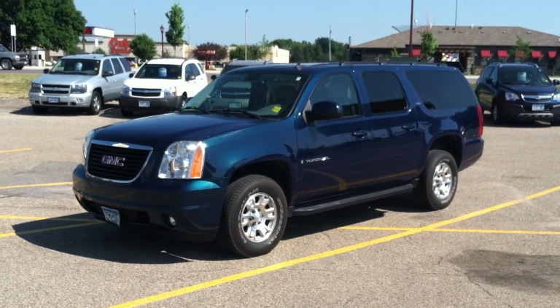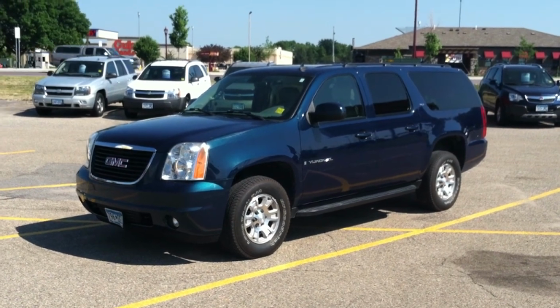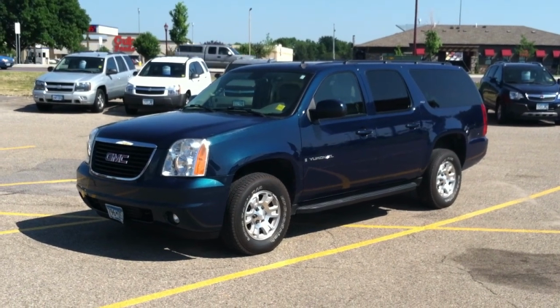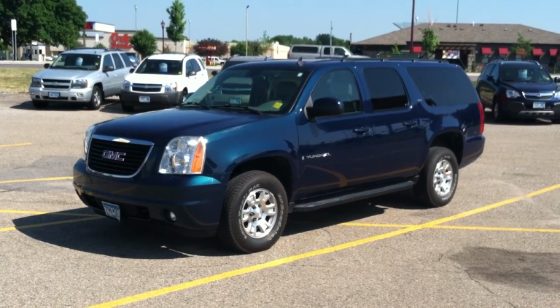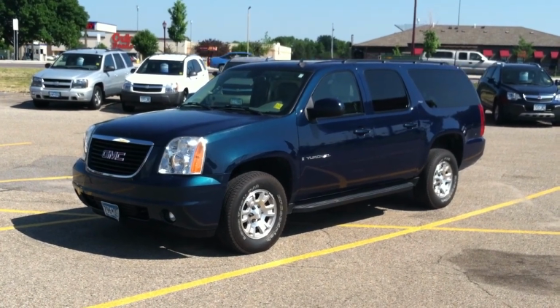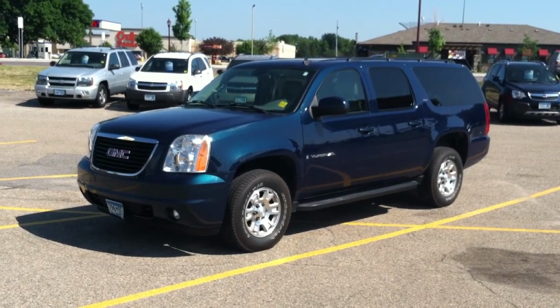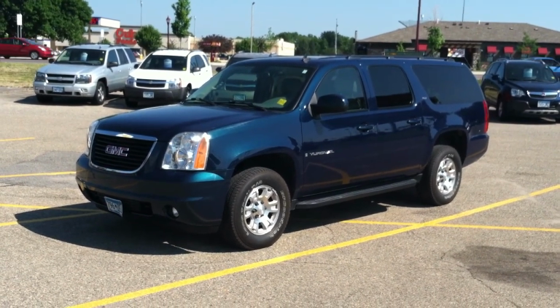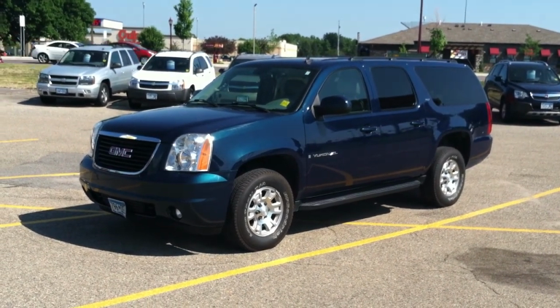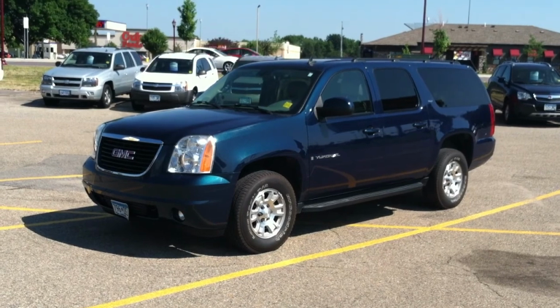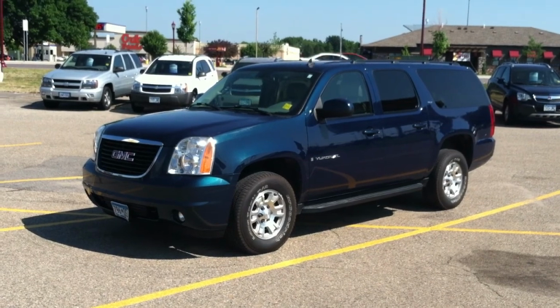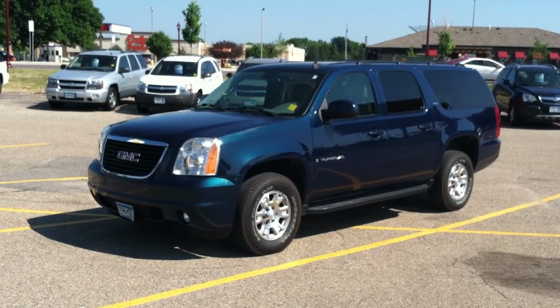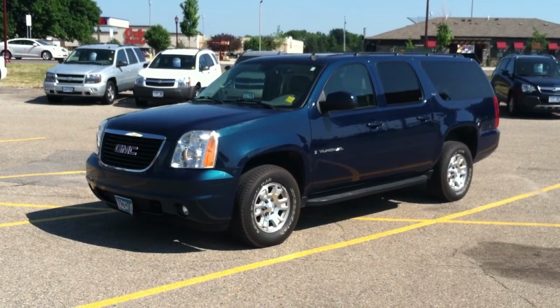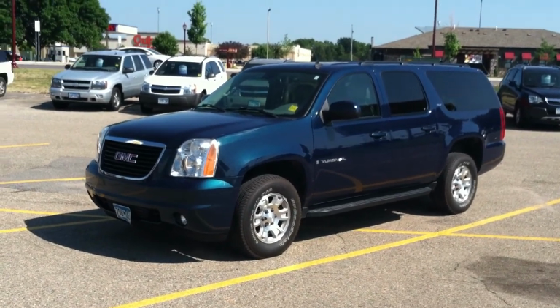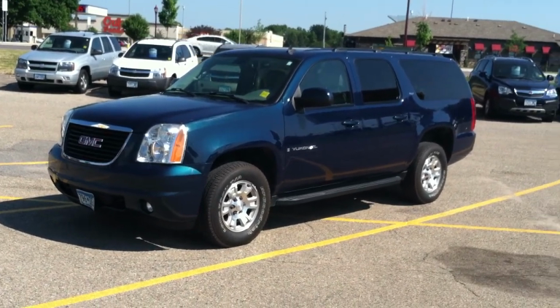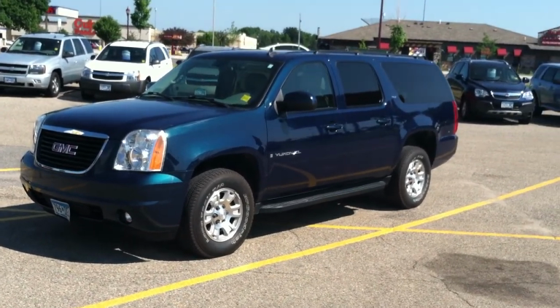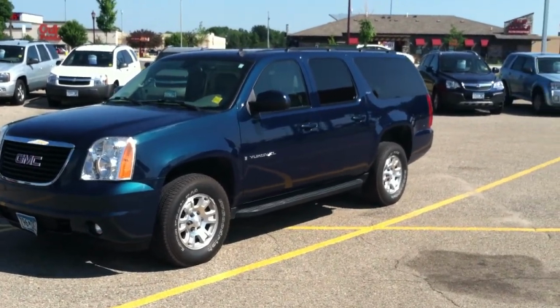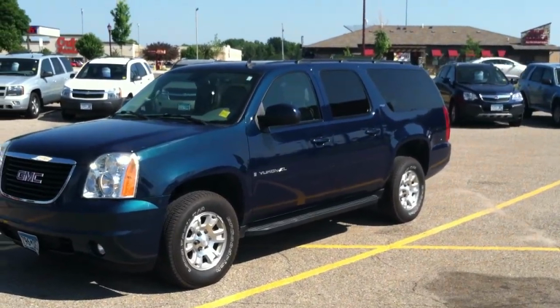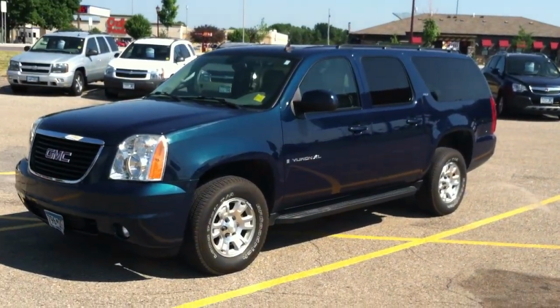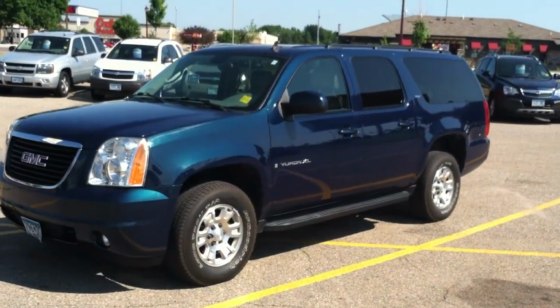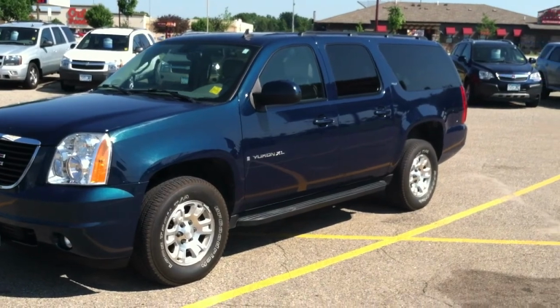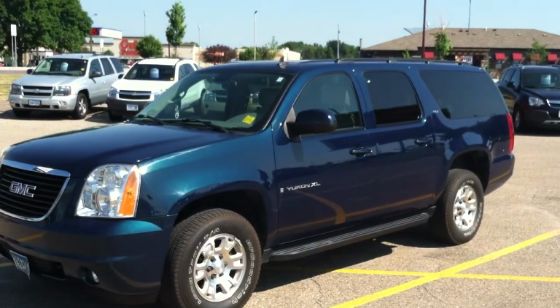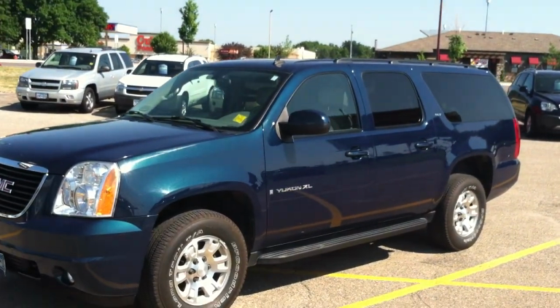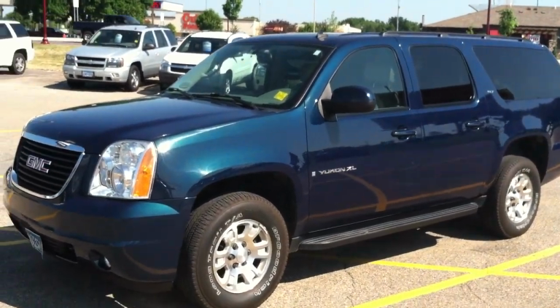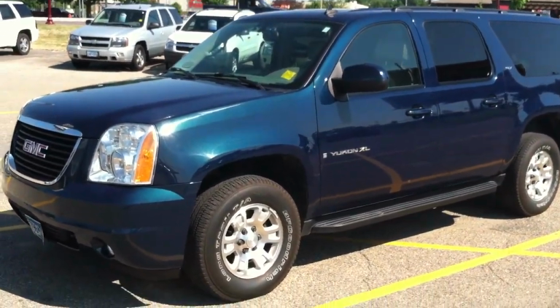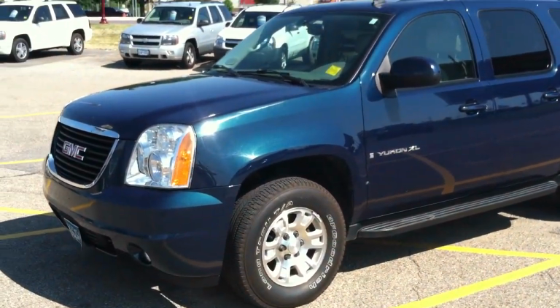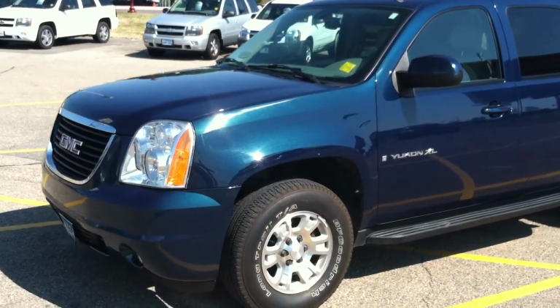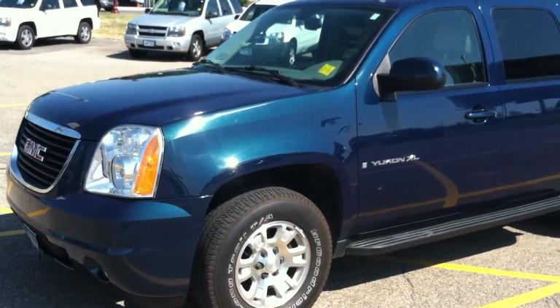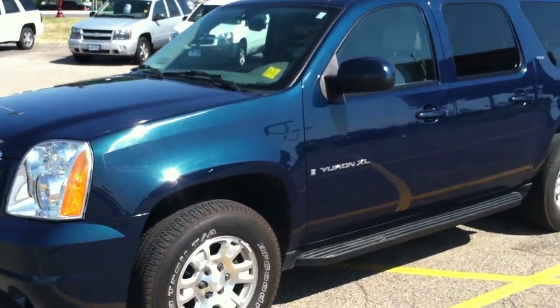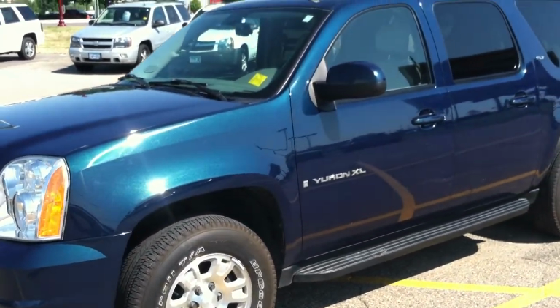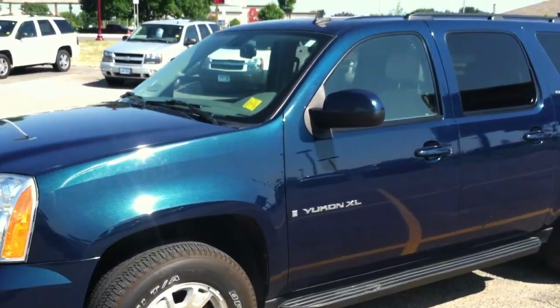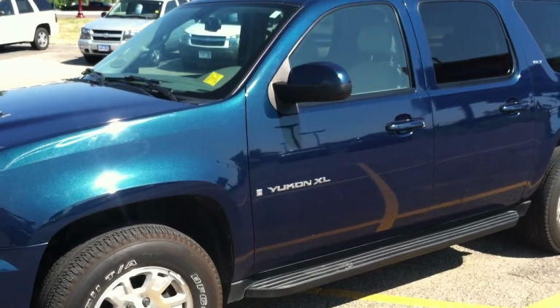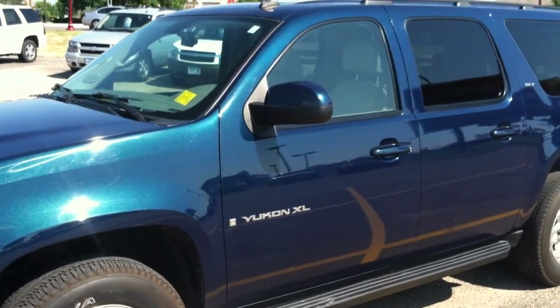Hi, I'm Mike Bidwell with Mankato Motors. I wanted to introduce you to our 2007 GMC Yukon XL. This is an SLT package. This particular truck only has 68,000 miles on it. Beautiful blue-green crystal with a titanium leather interior.